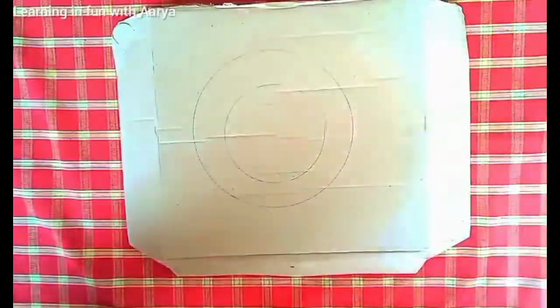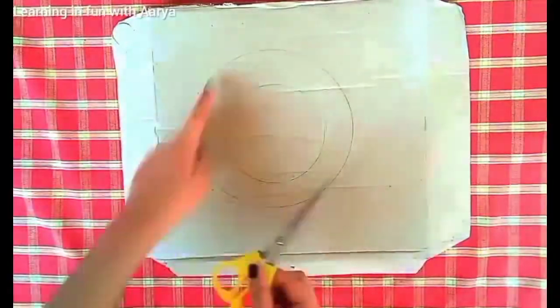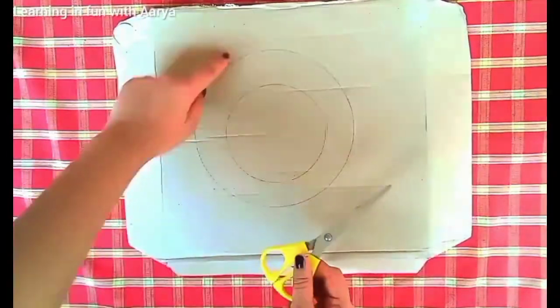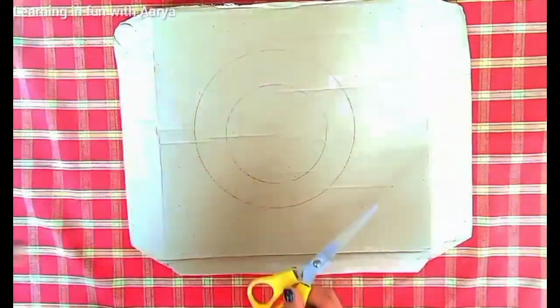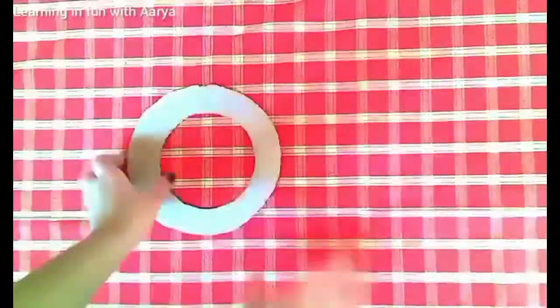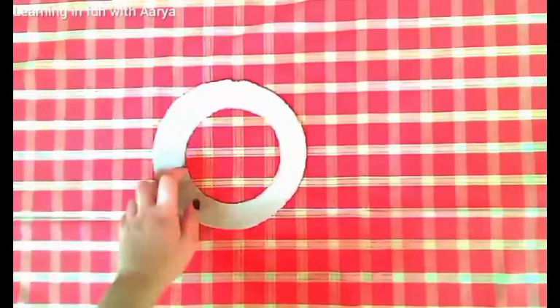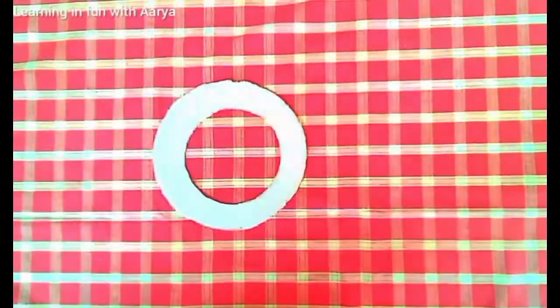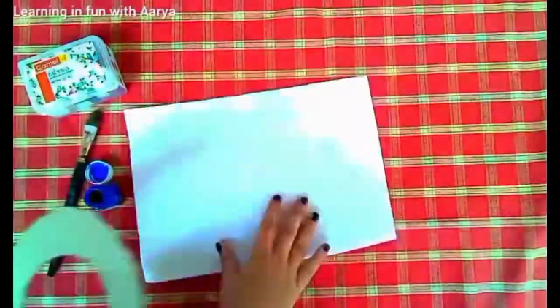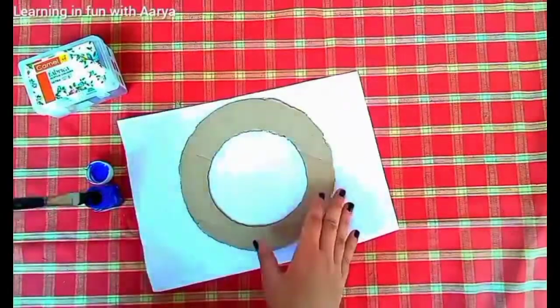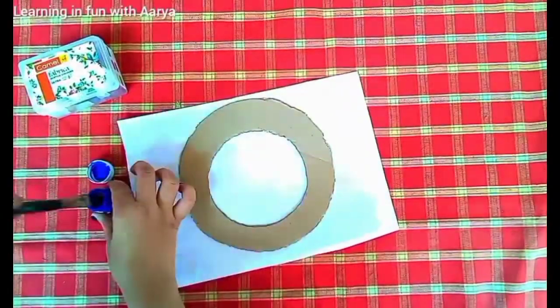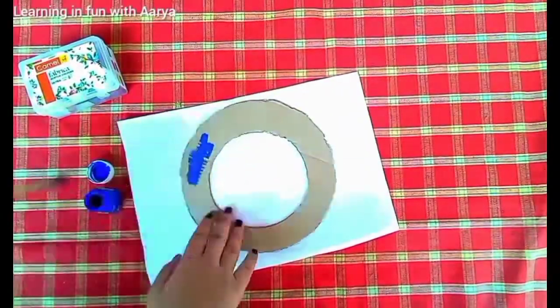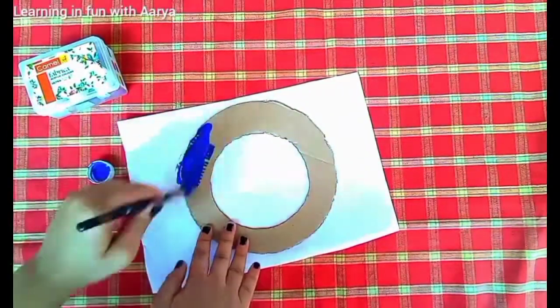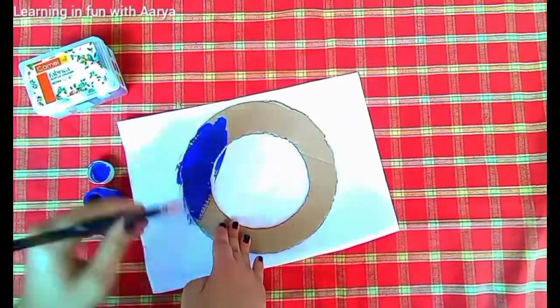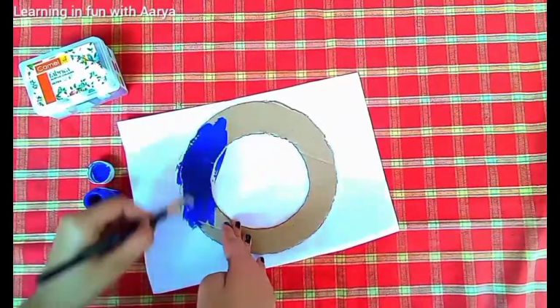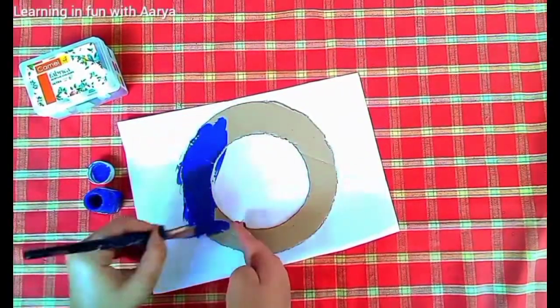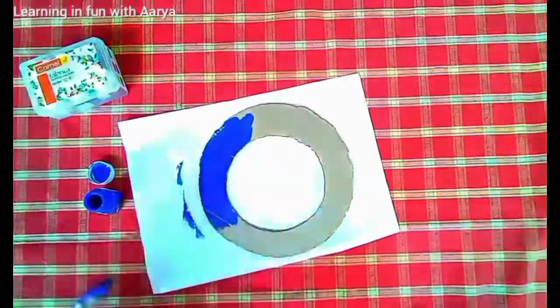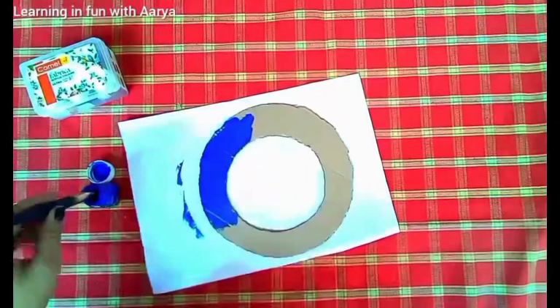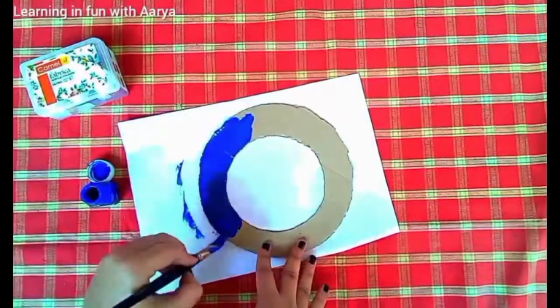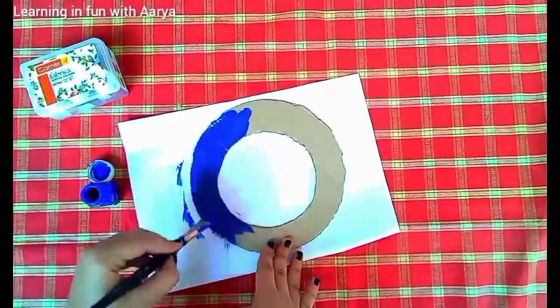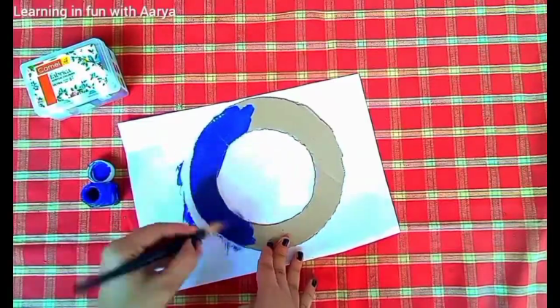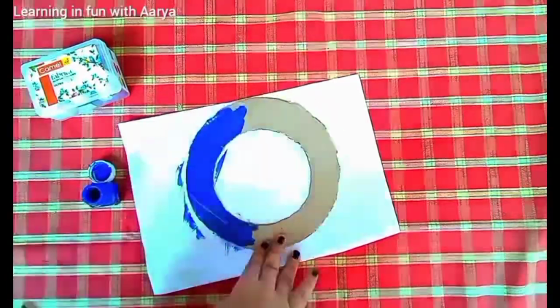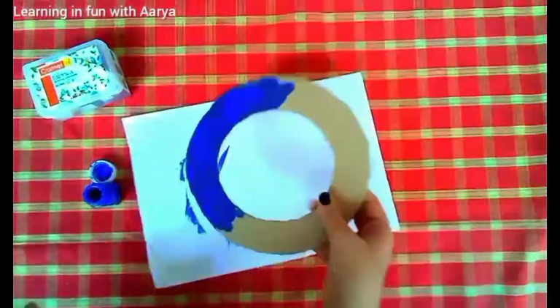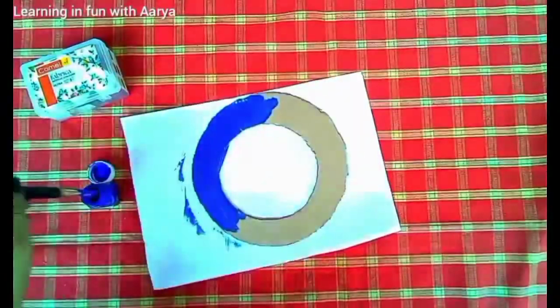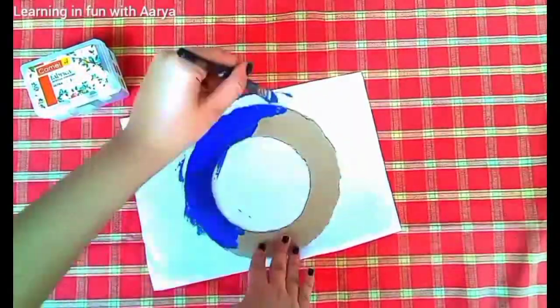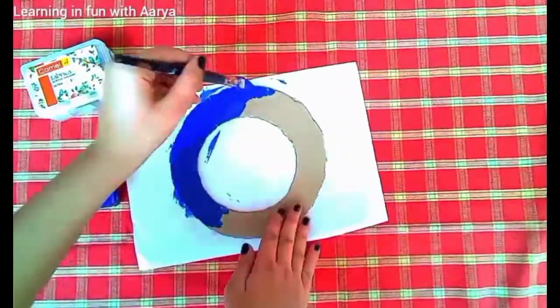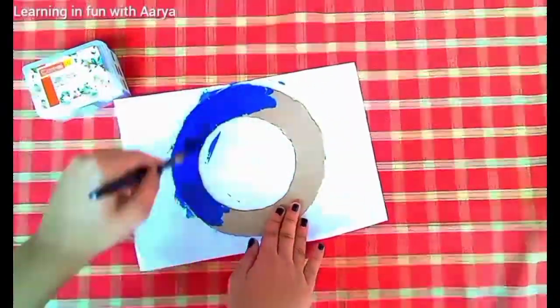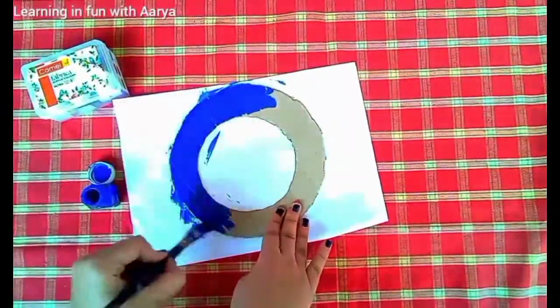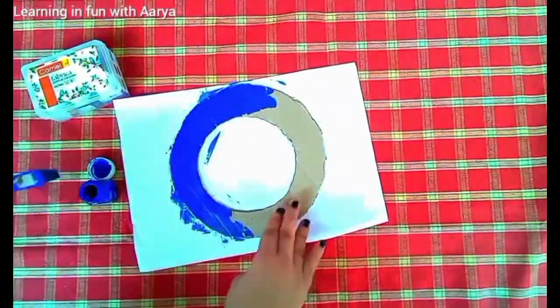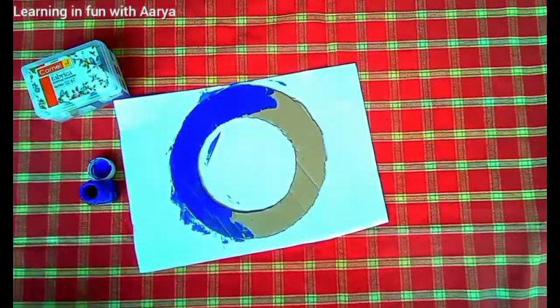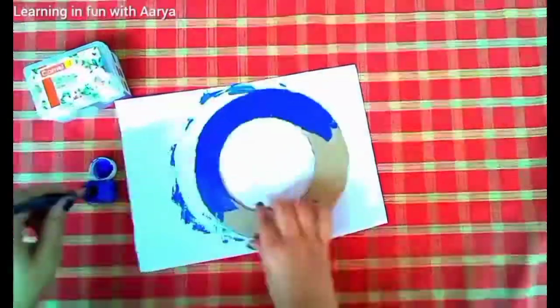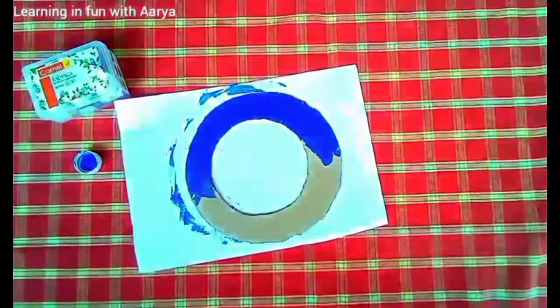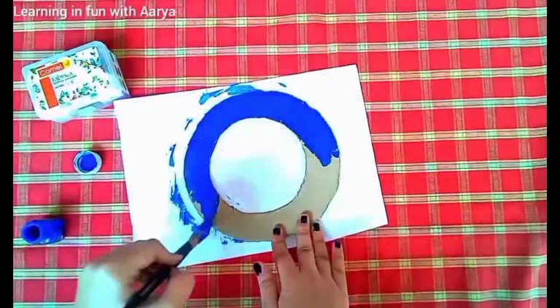Here I'm drawing one circle and you can cut it with the help of a cutter or a knife. Start painting it with blue color — of course you can paint it with the color of your own choice.